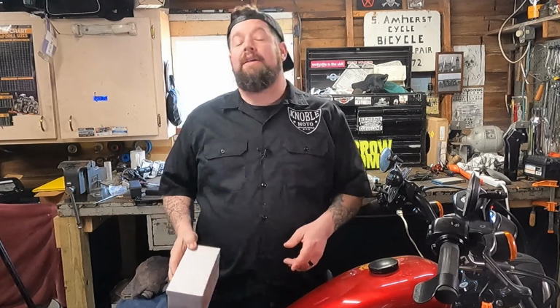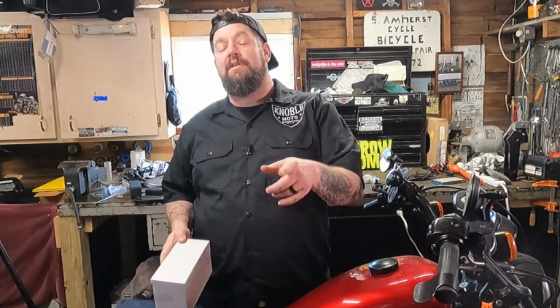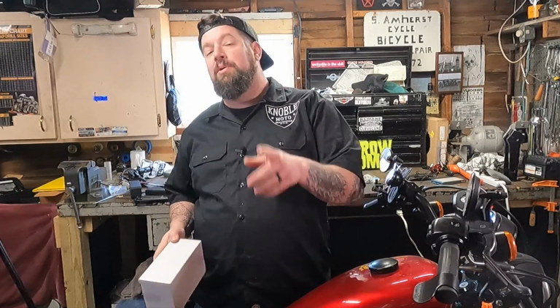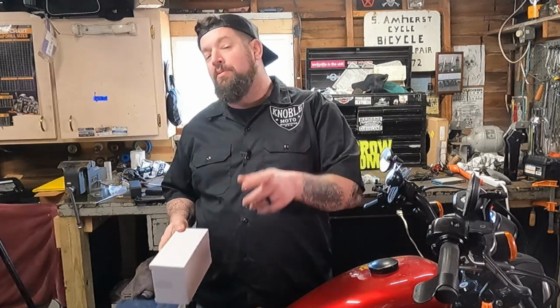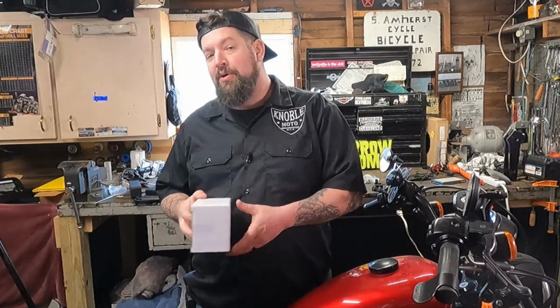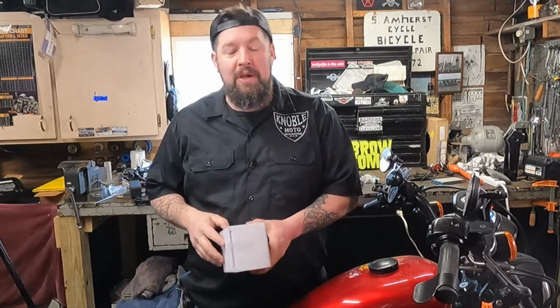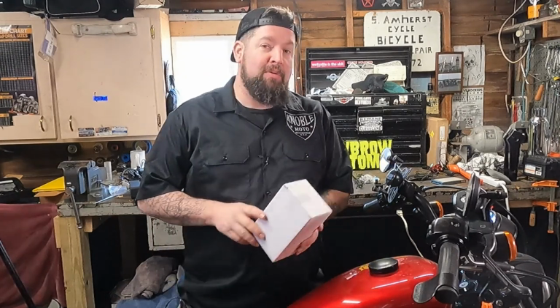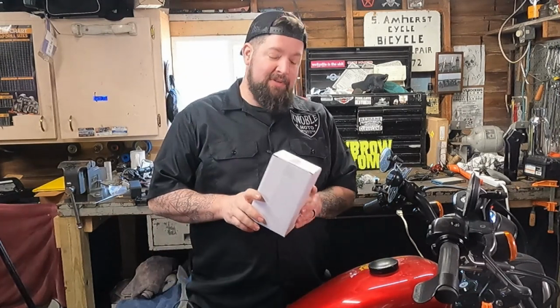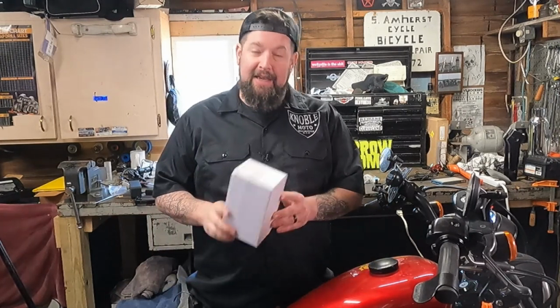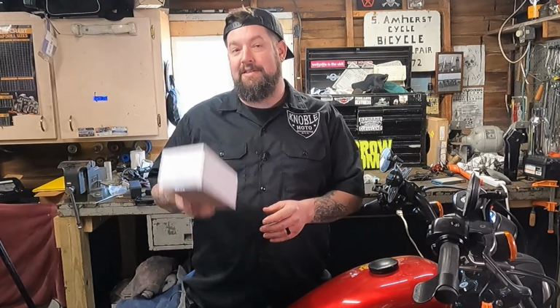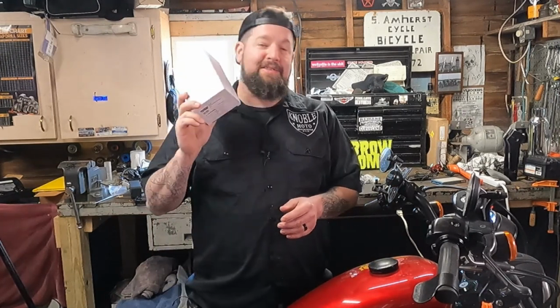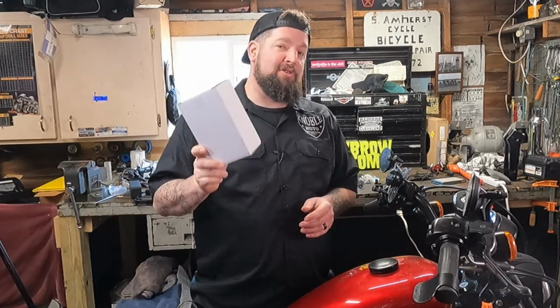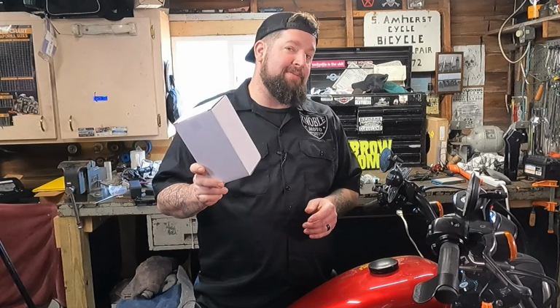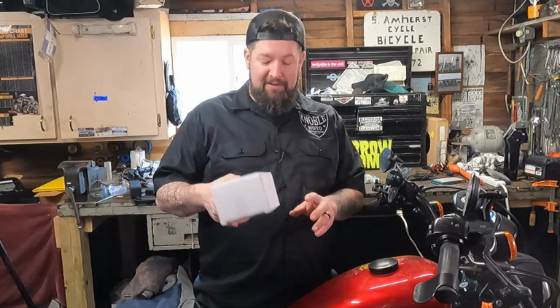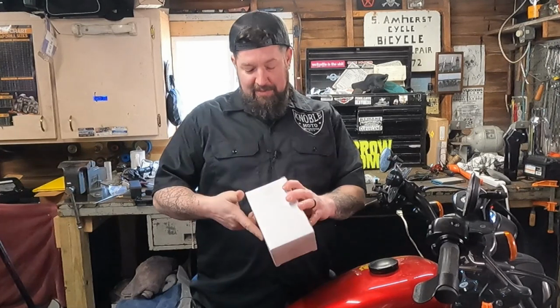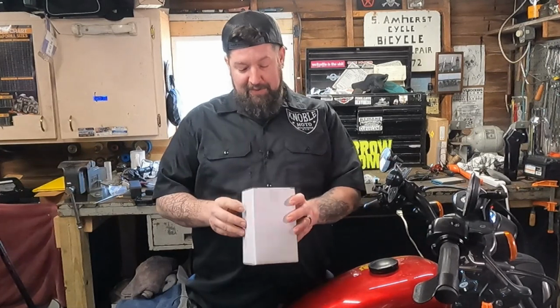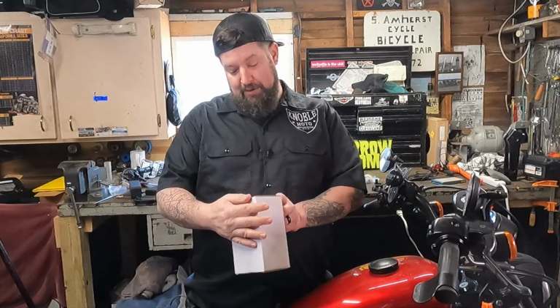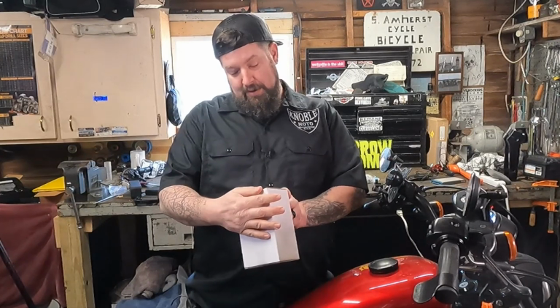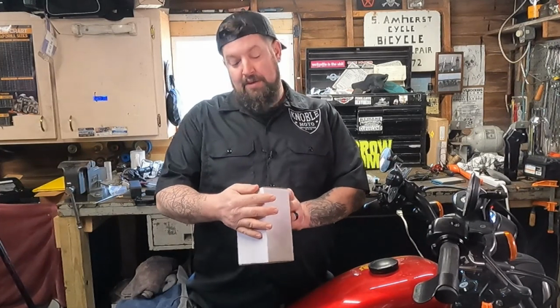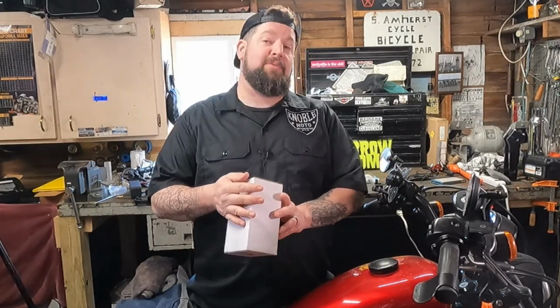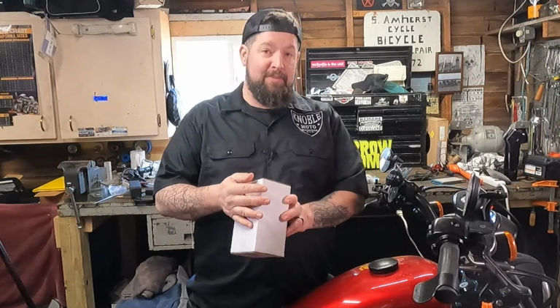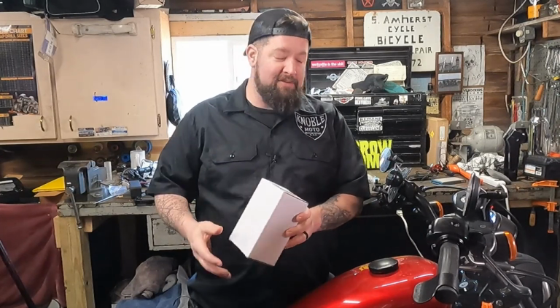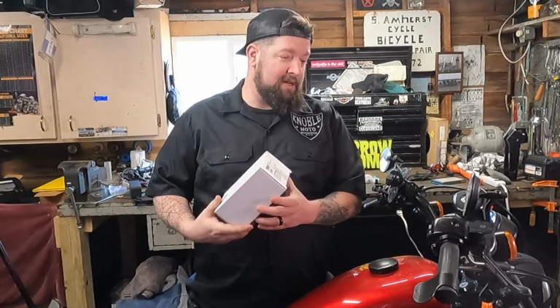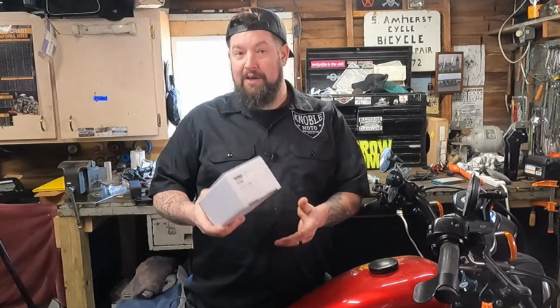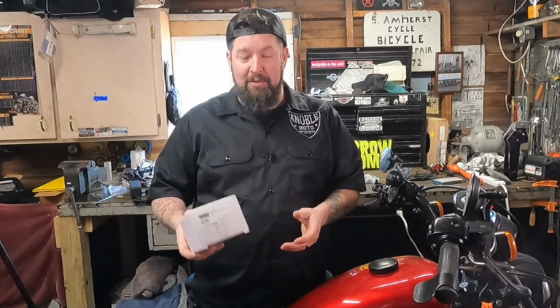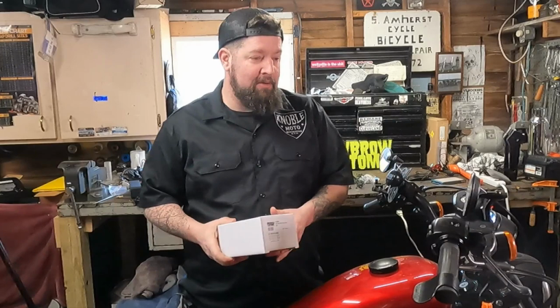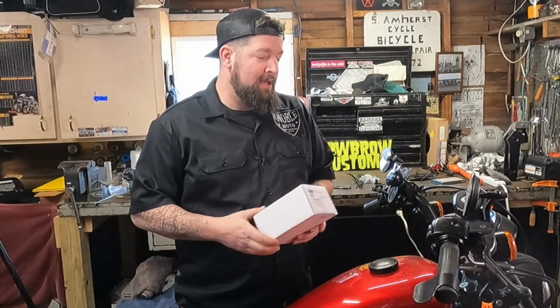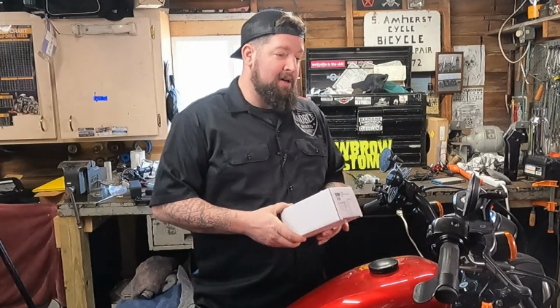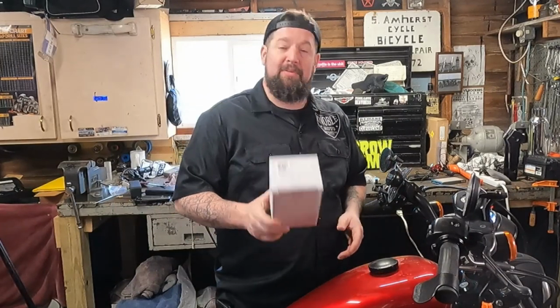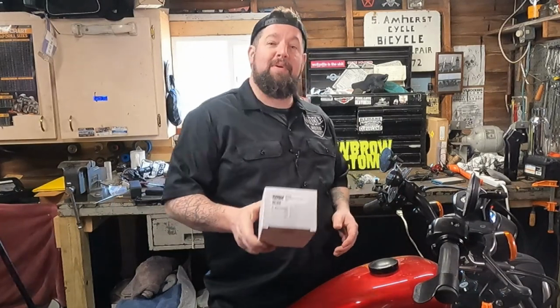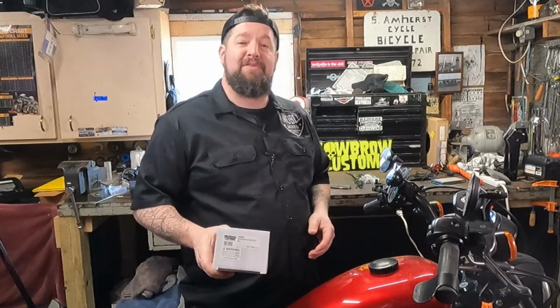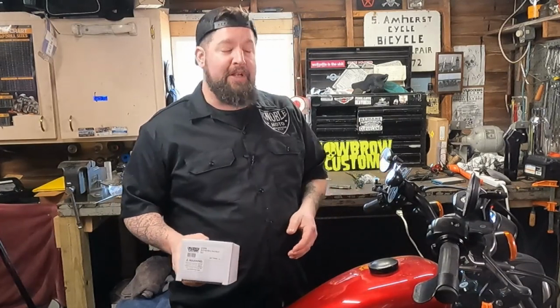Hey, Steve Noble, Noble Moto. What we're doing today is I got some heart-shaped mirrors, or I believe they're called the heartbreaker mirrors. Got them from Lowbrow. And we're going to put them on my wife's Sporty.